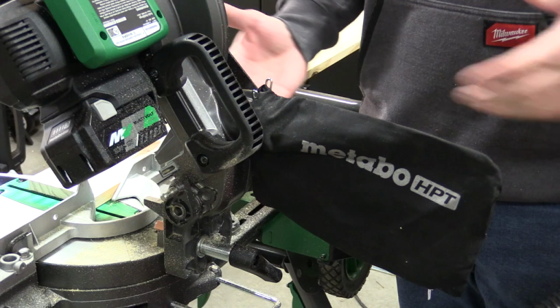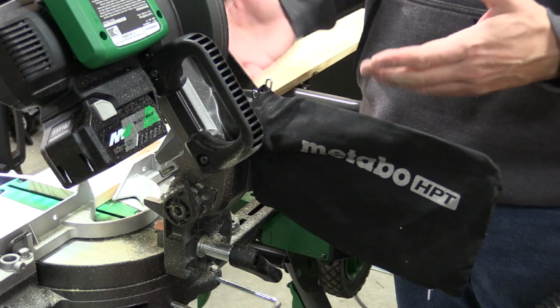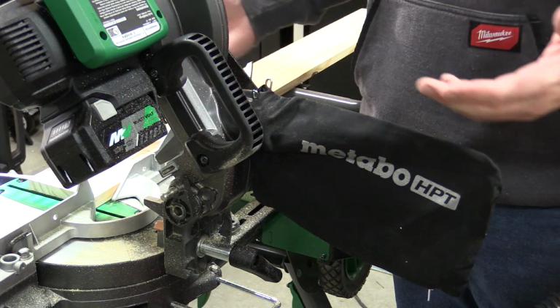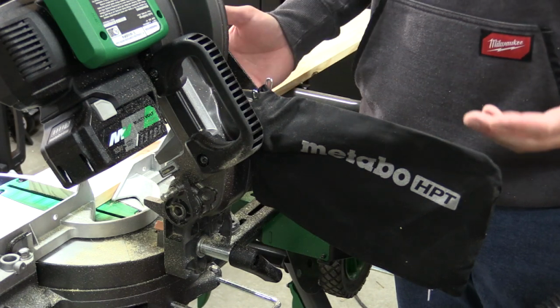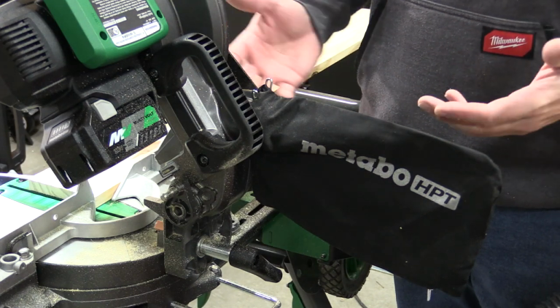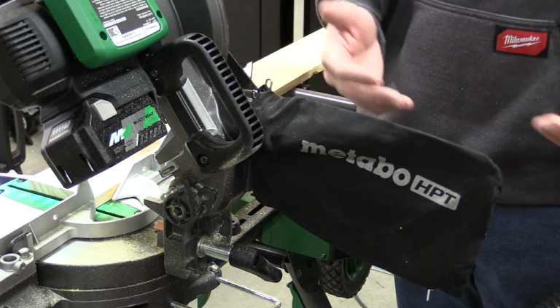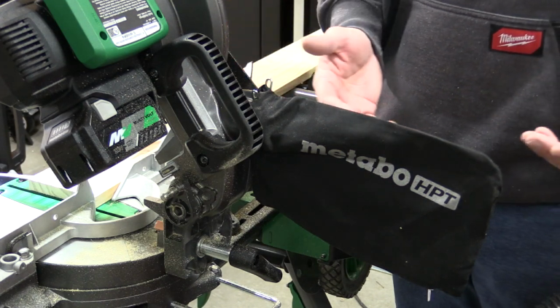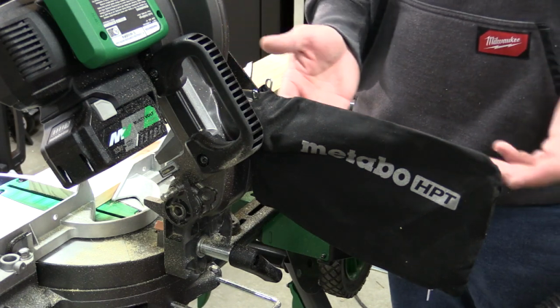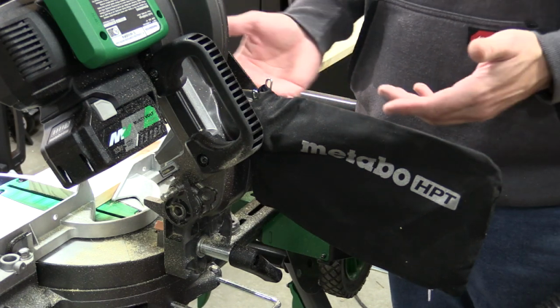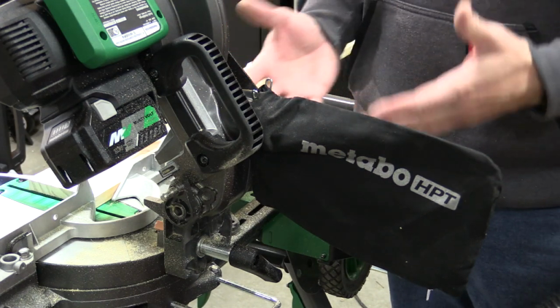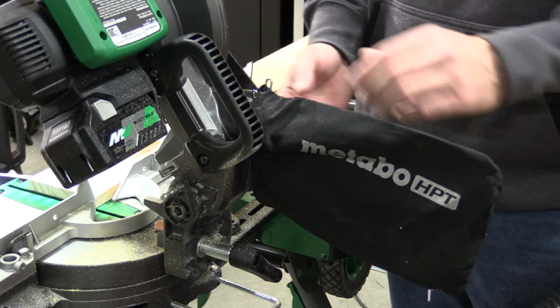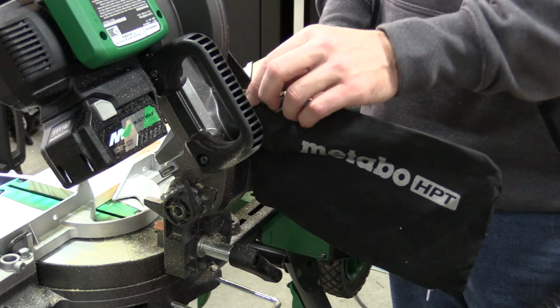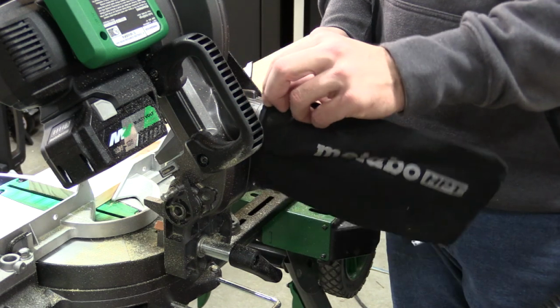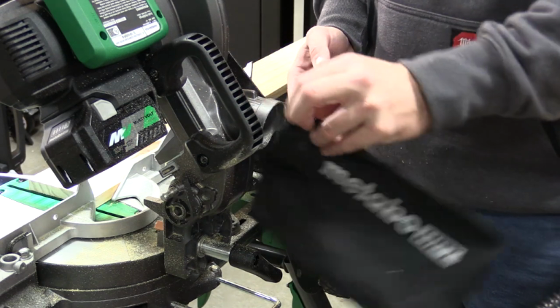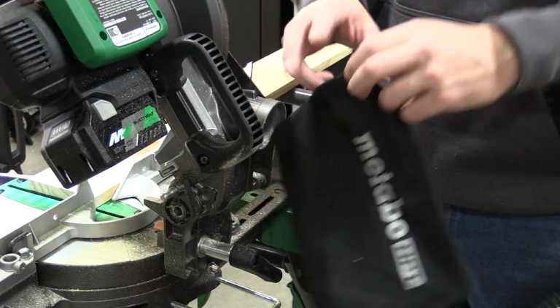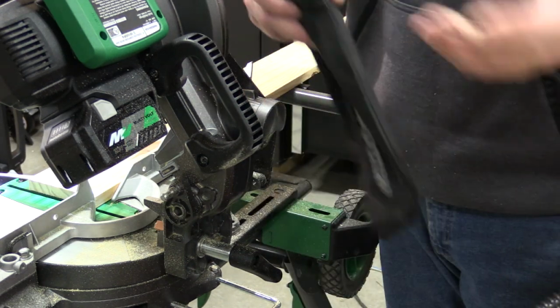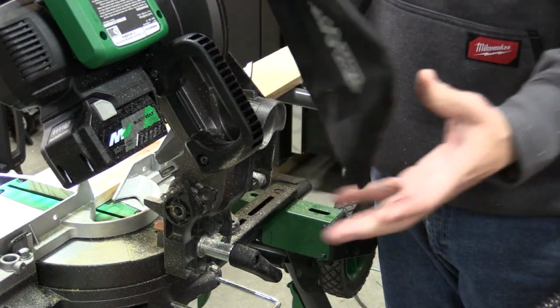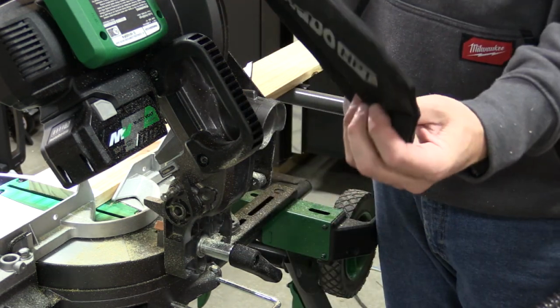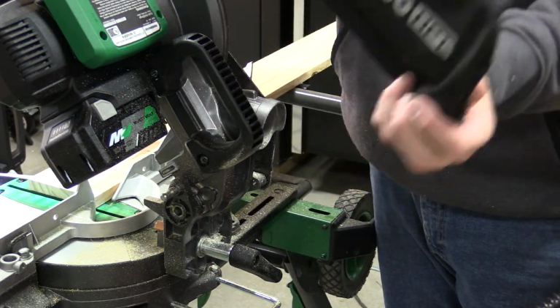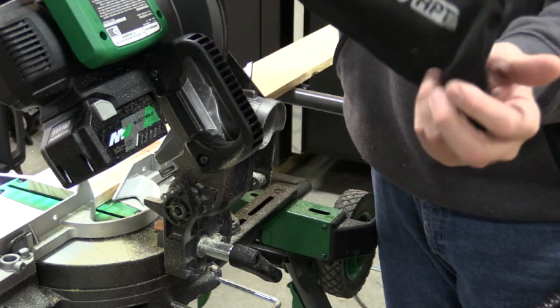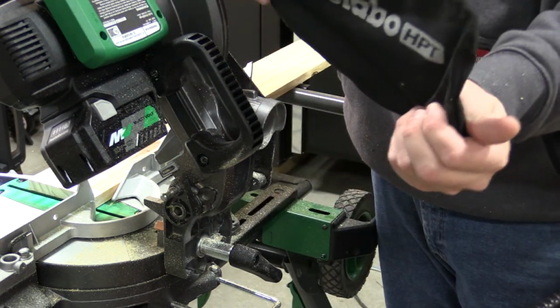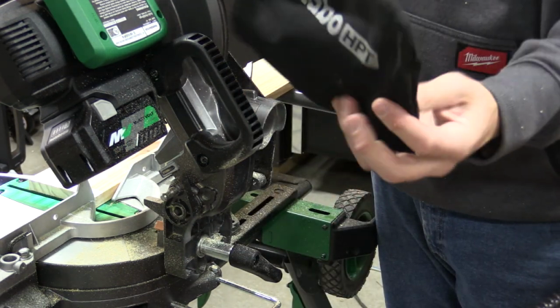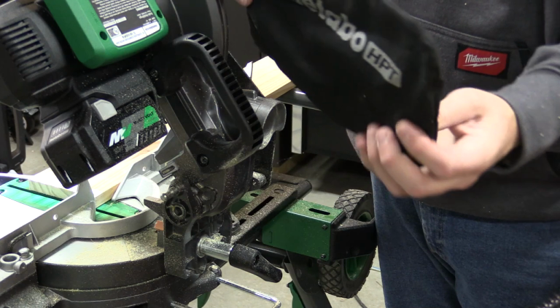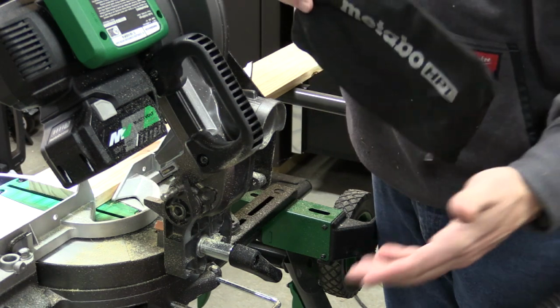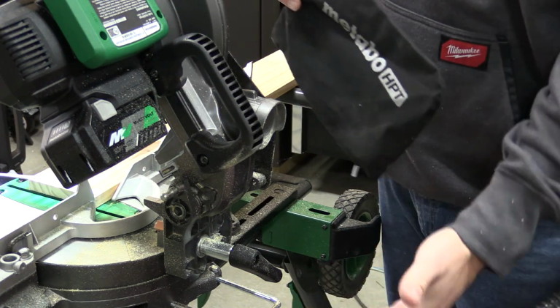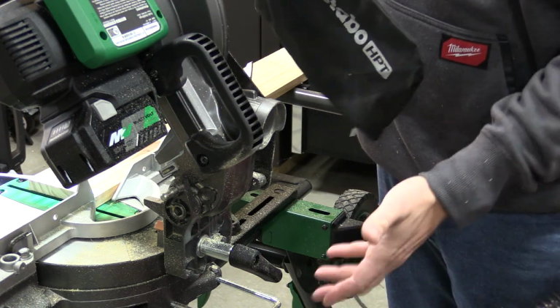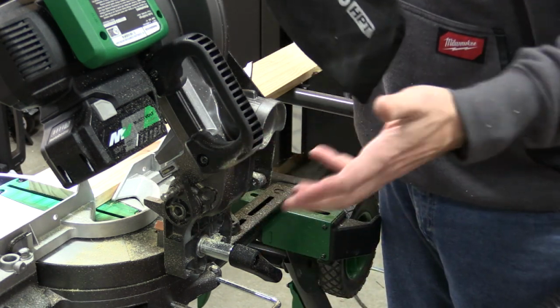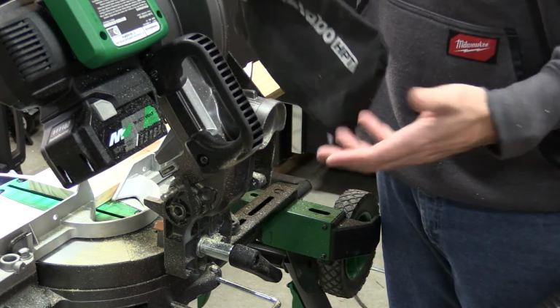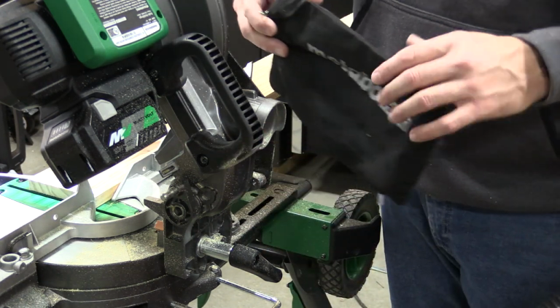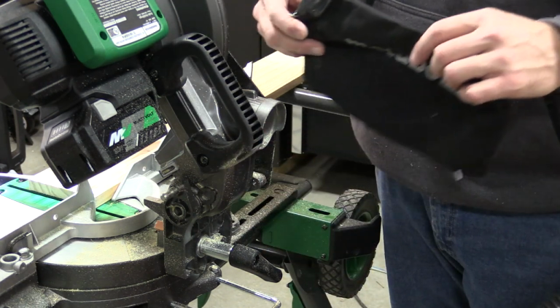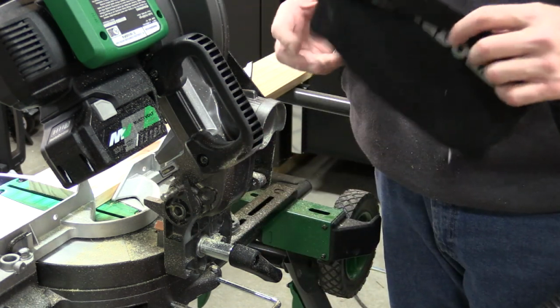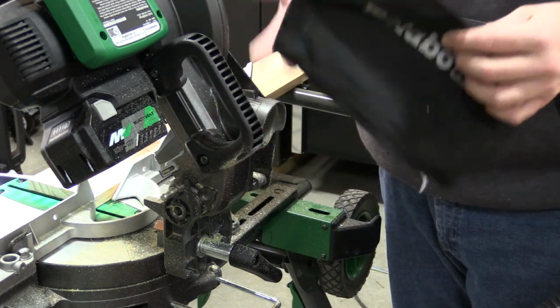The saw seems to do a lot of things well for the trim carpenter. The one thing it doesn't seem to do great at is dust collection — while we haven't made a ton of cuts, there's a decent amount of dust in the bag but still quite a bit around the saw and on the floor.